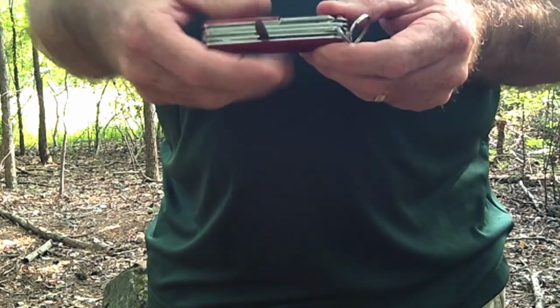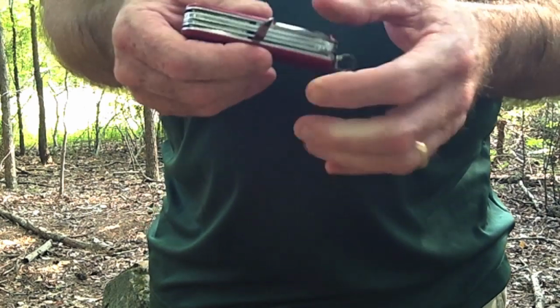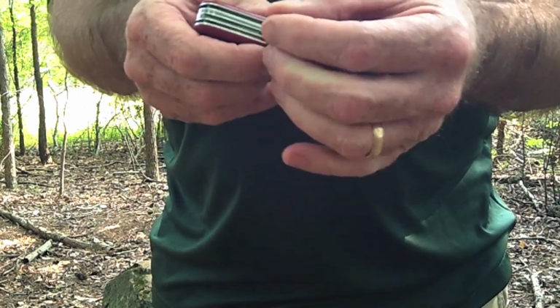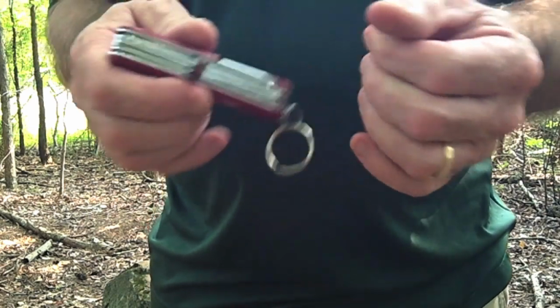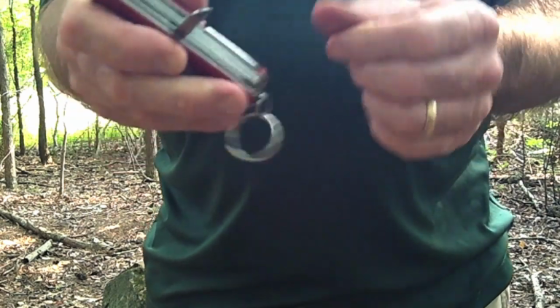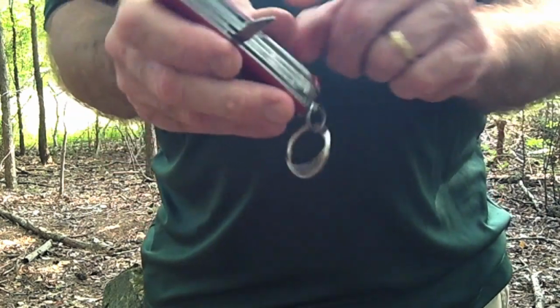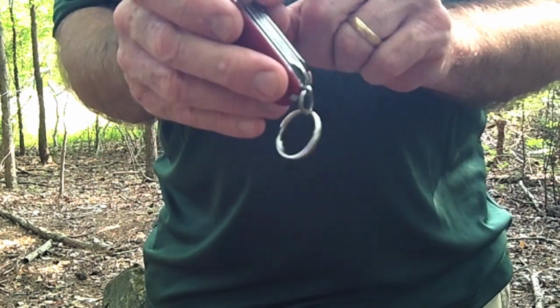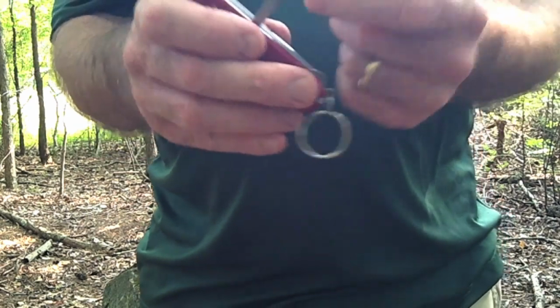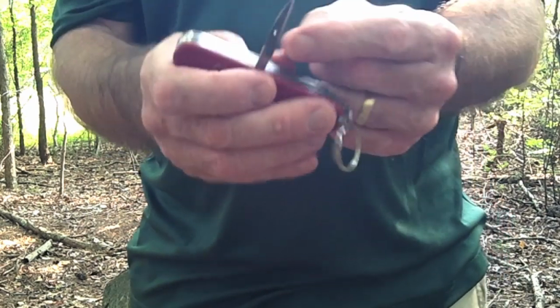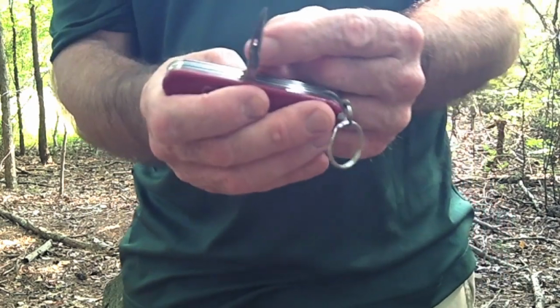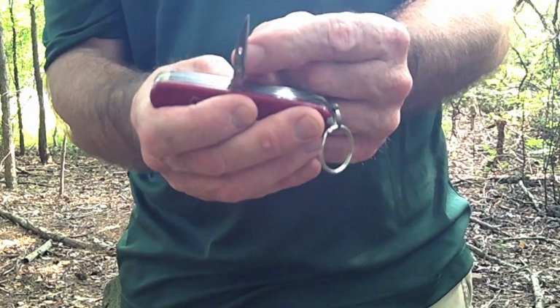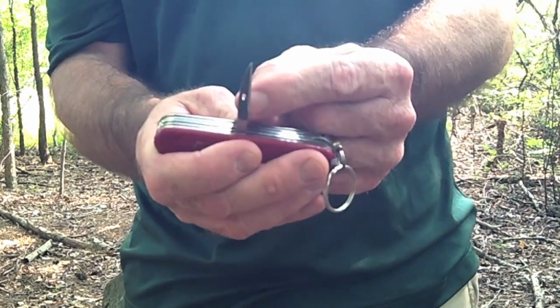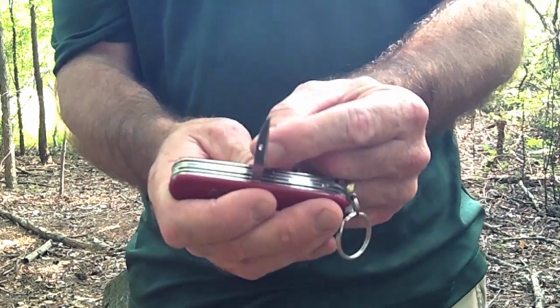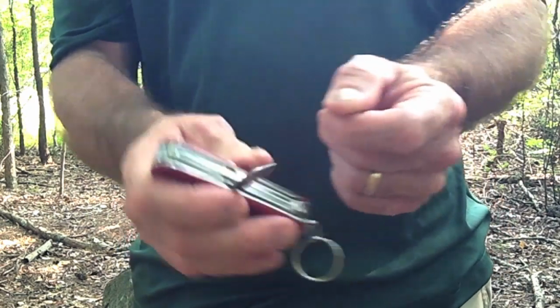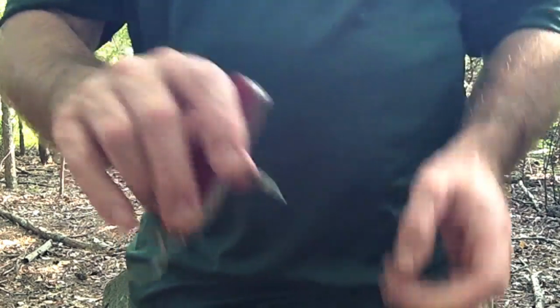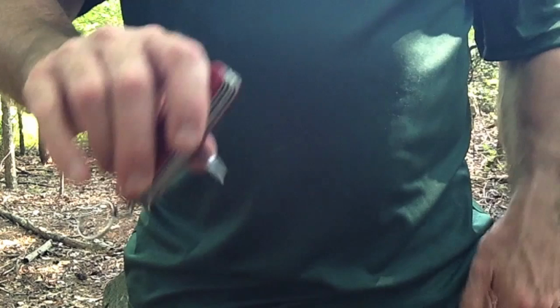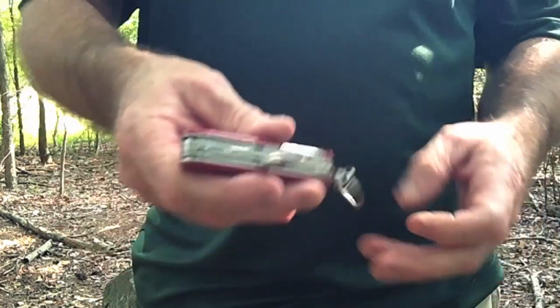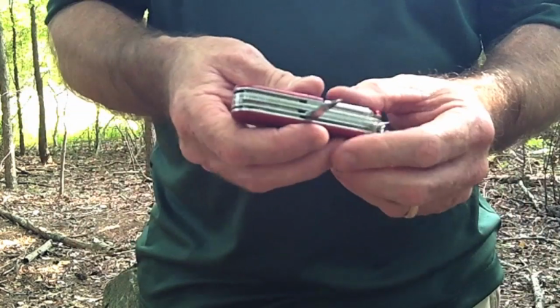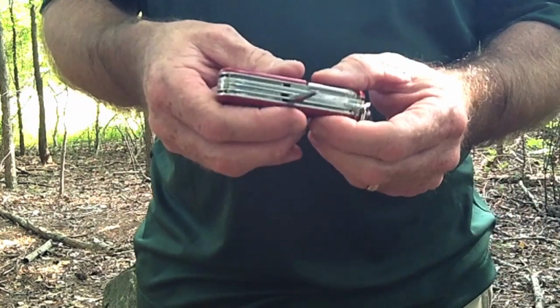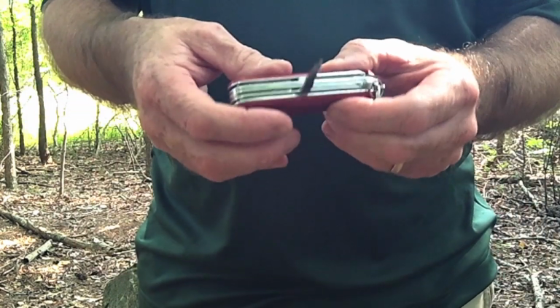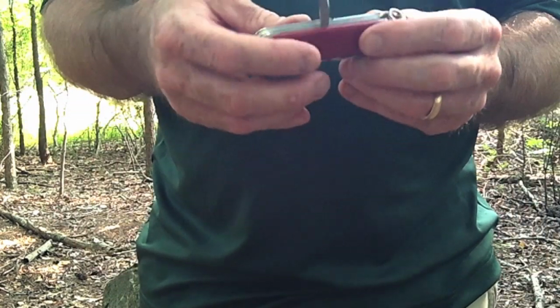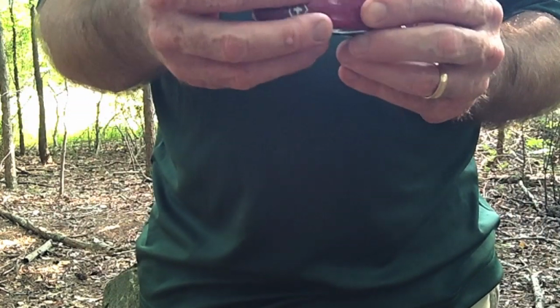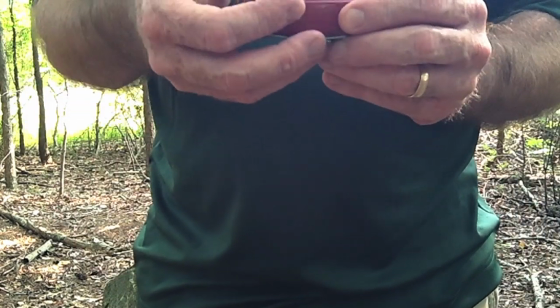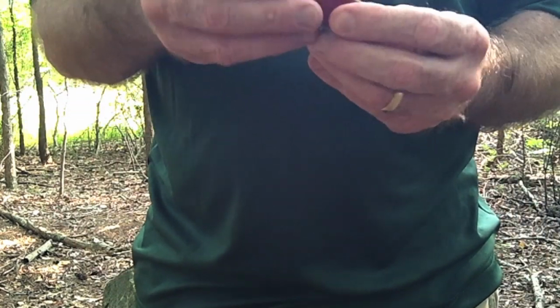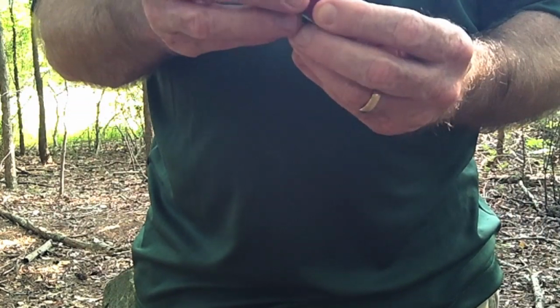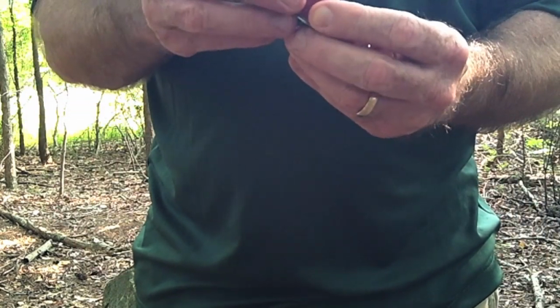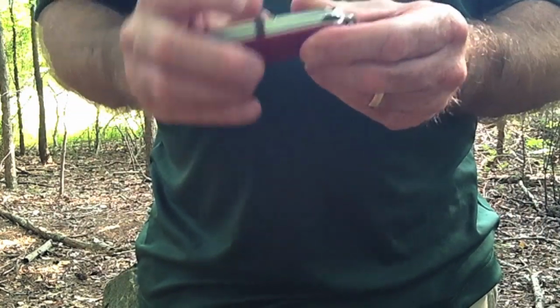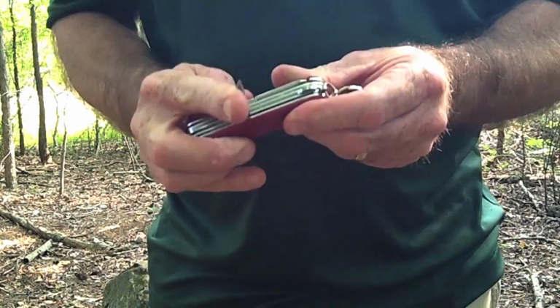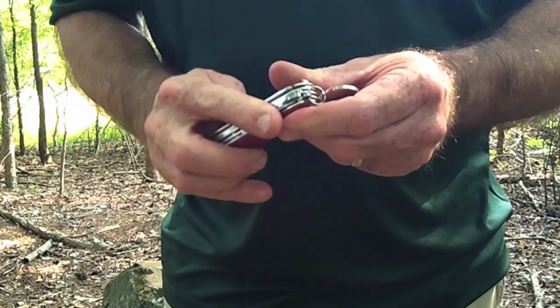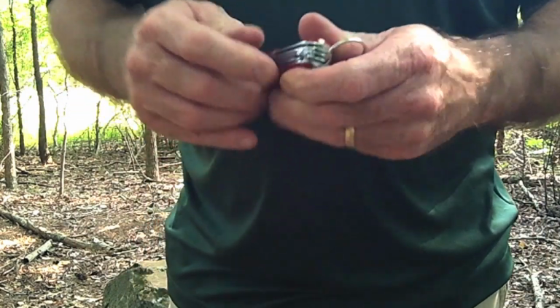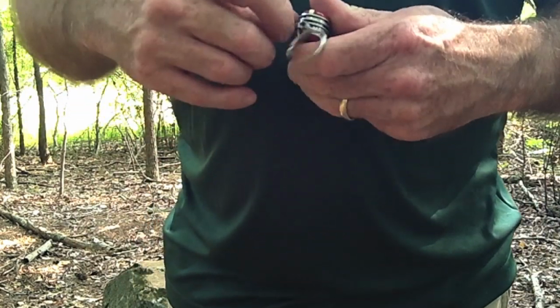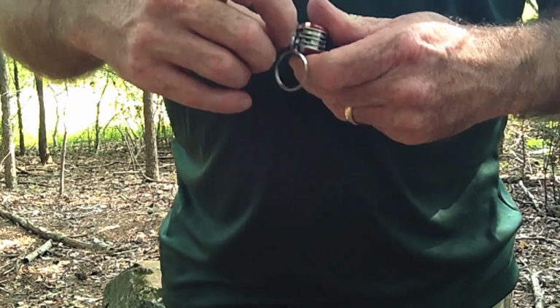It has an awl. It's actually got a hole in it, so you can use this for sewing. If you've got to sew leather or something, it works pretty good for that. It gives you a really good tool.